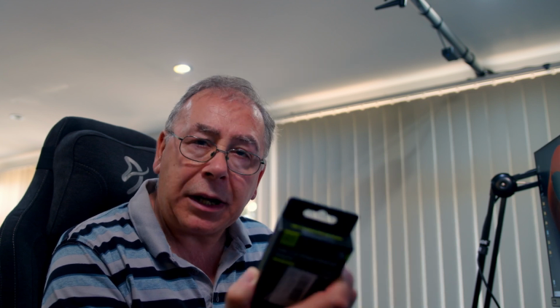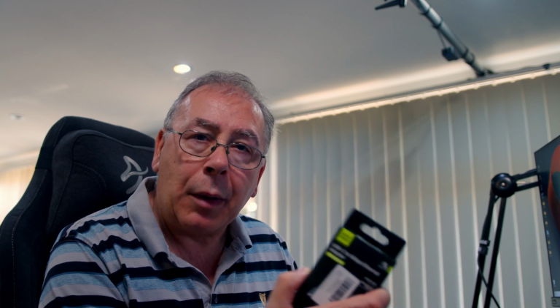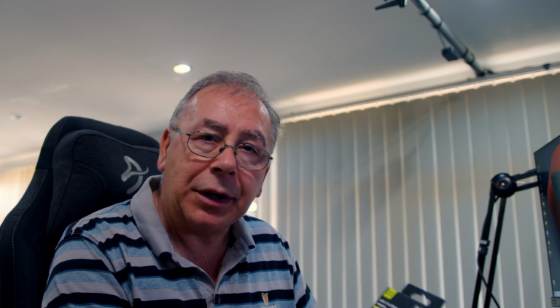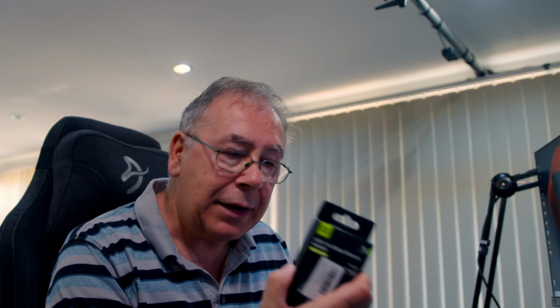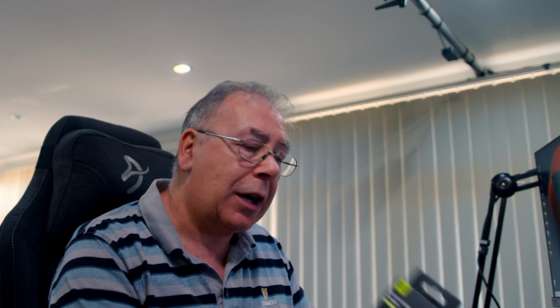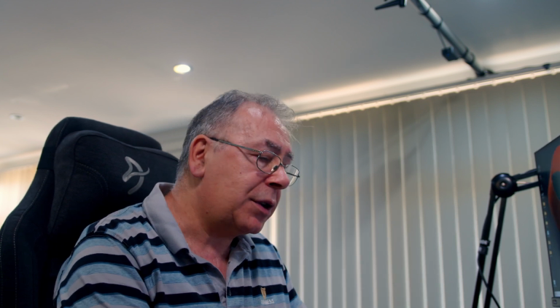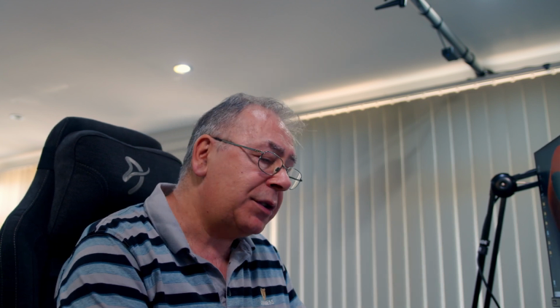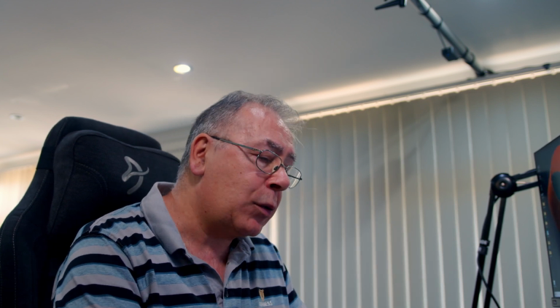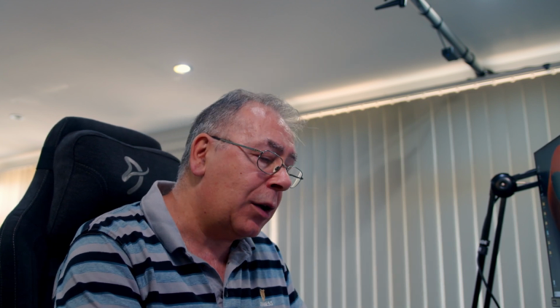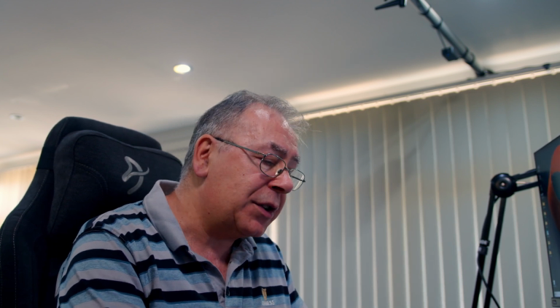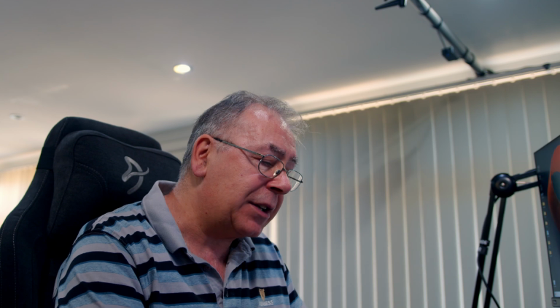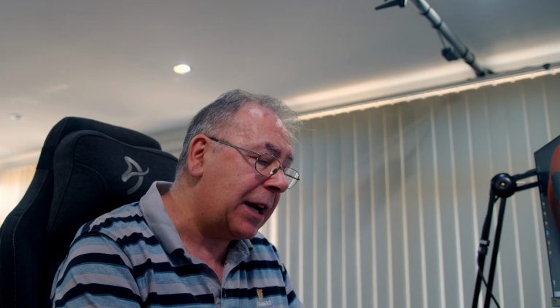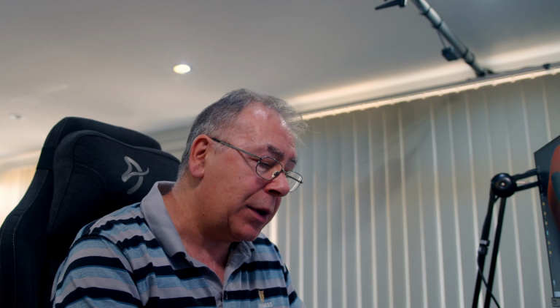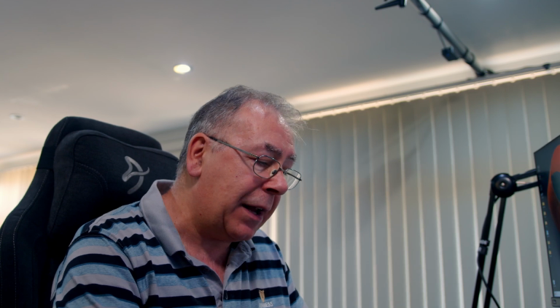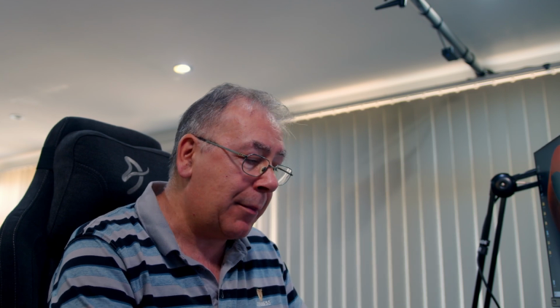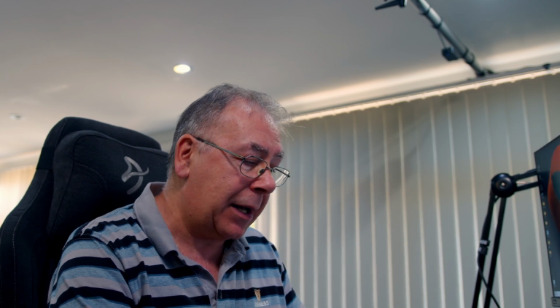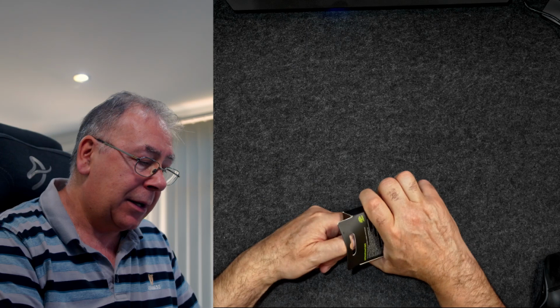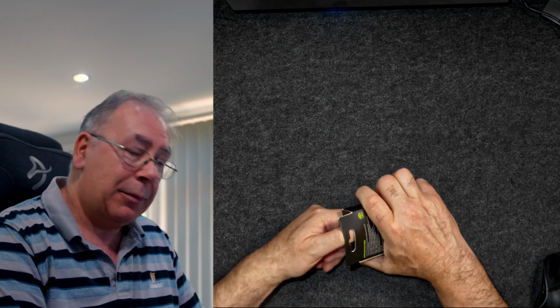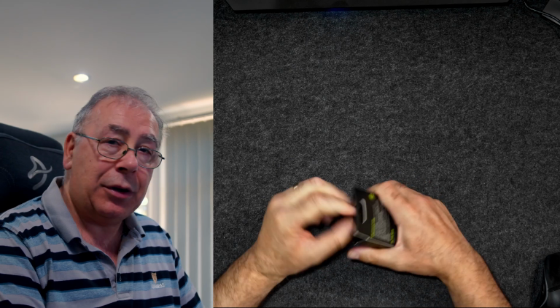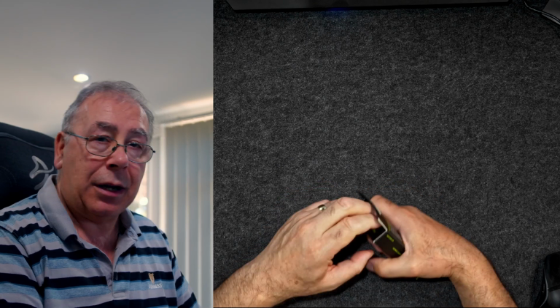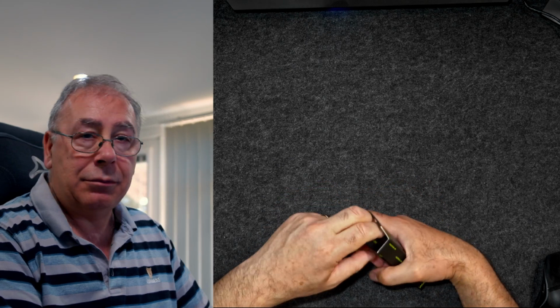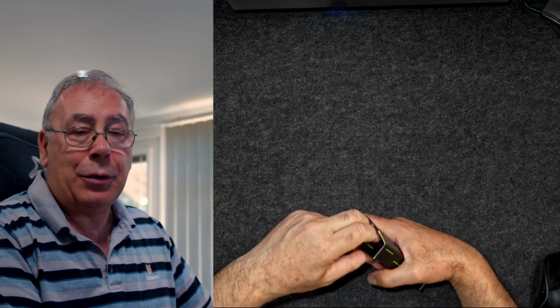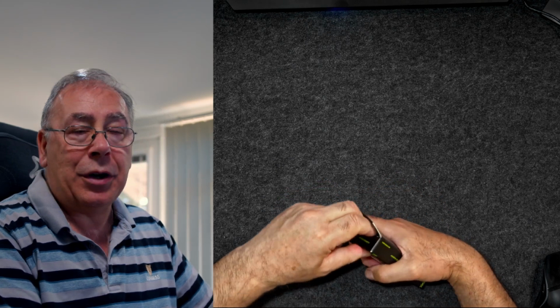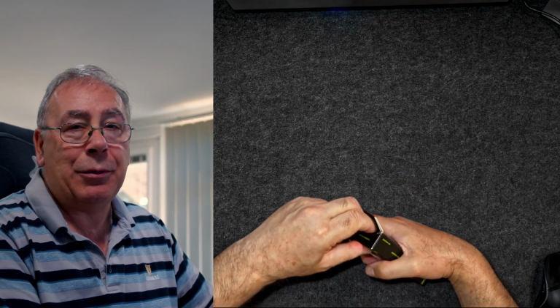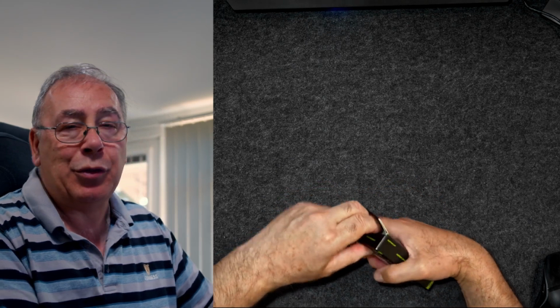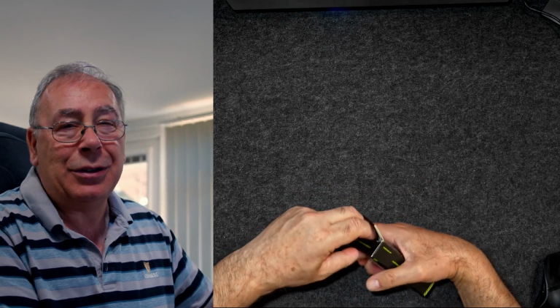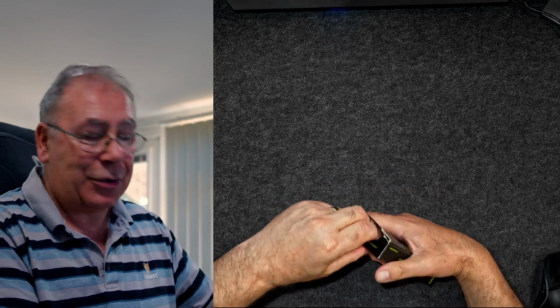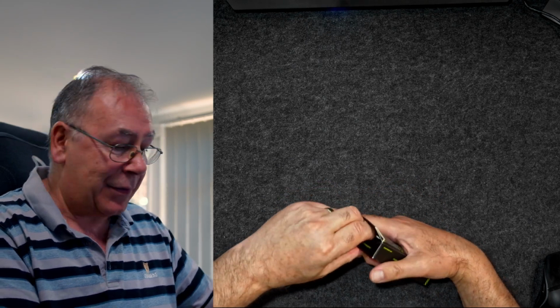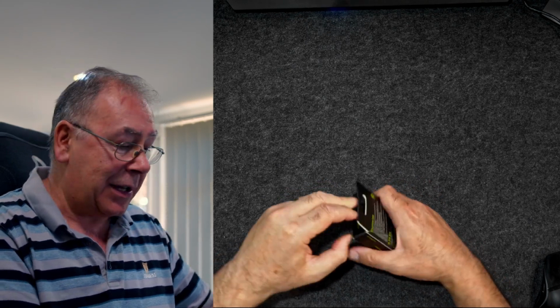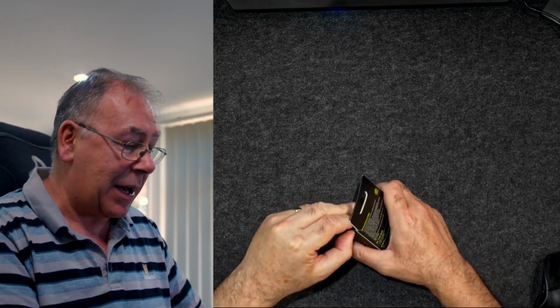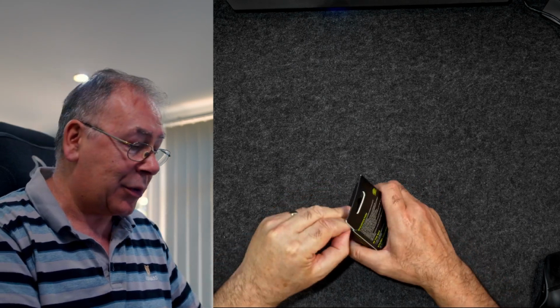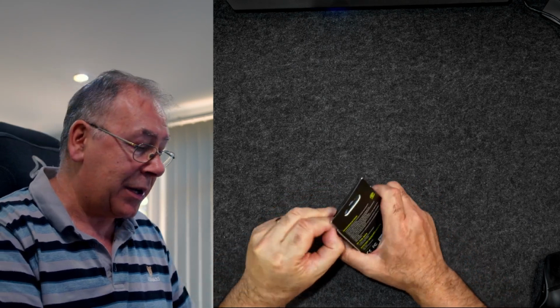You could even use this for your Steam Deck if you've got one — I haven't got one, but maybe one day. So let's have a quick look and see exactly what you get for your money, because you want to see what the product looks like, if I can get it out of the box.